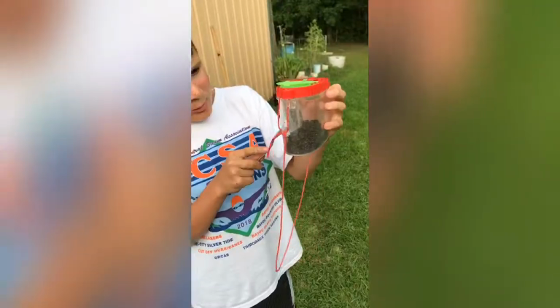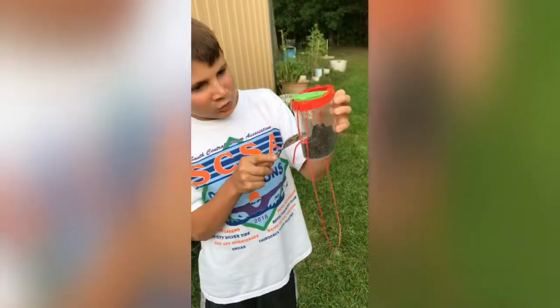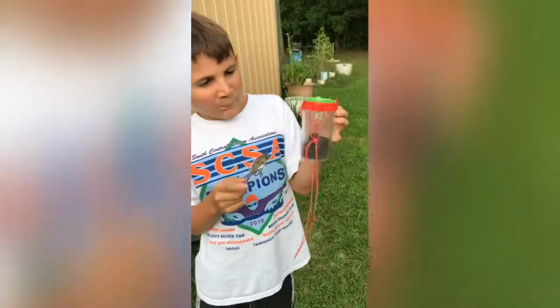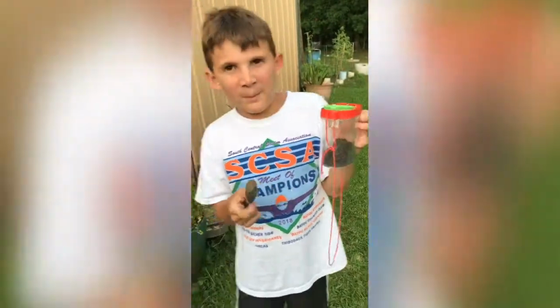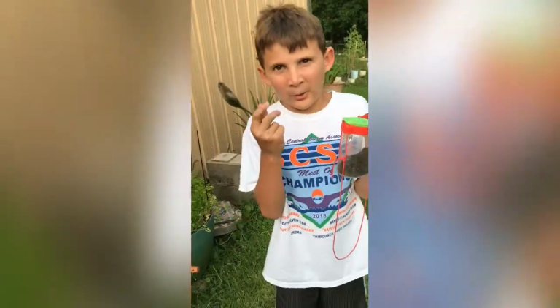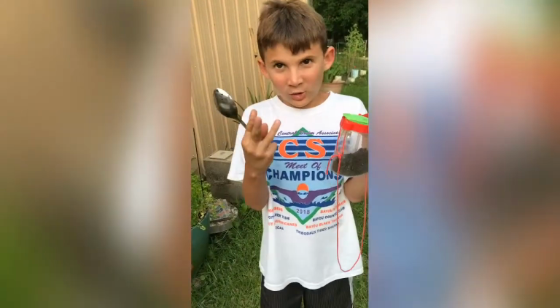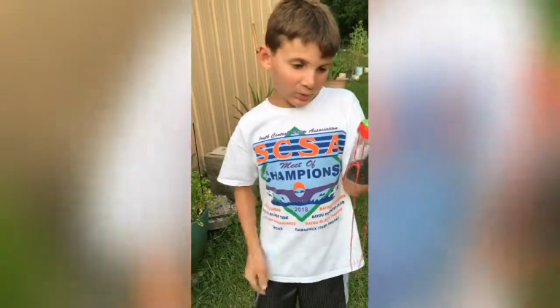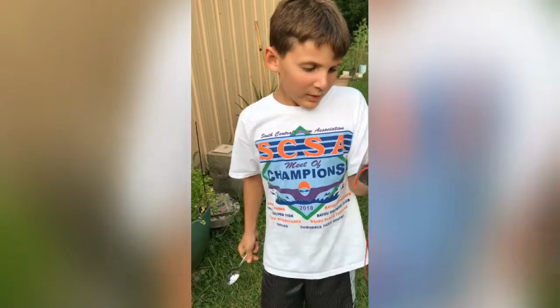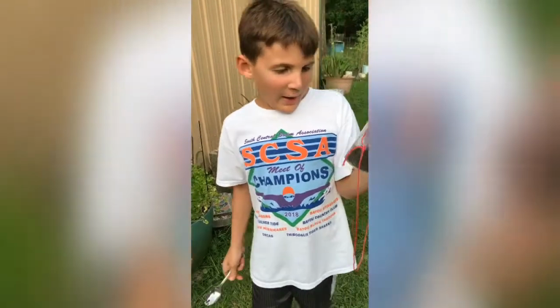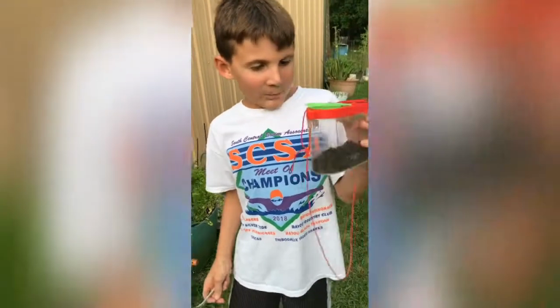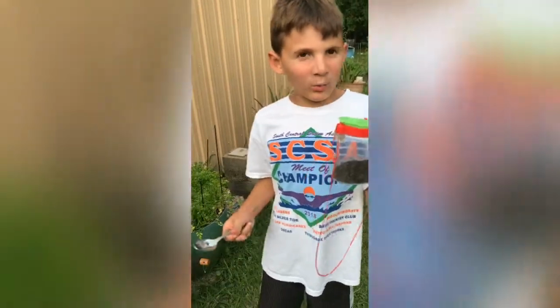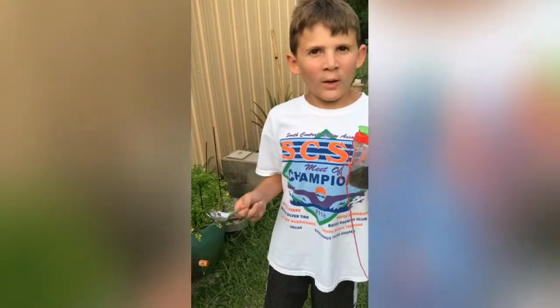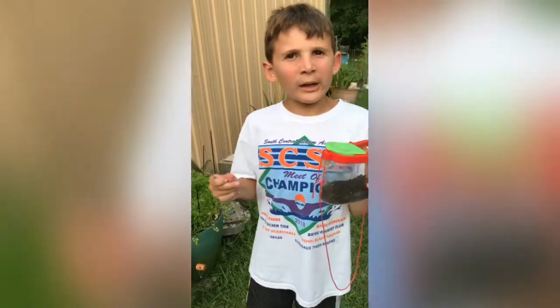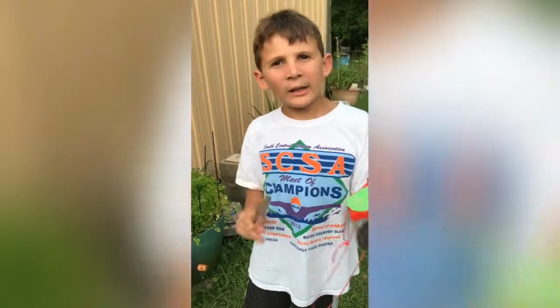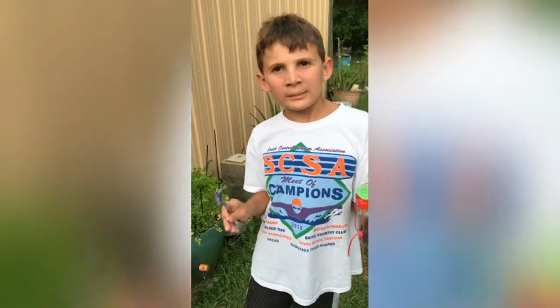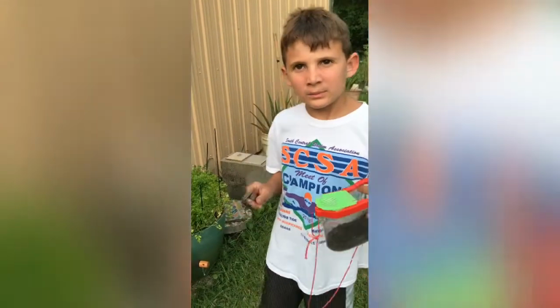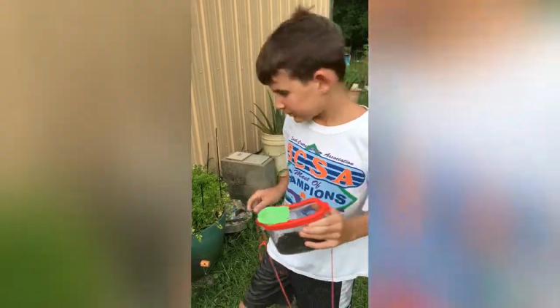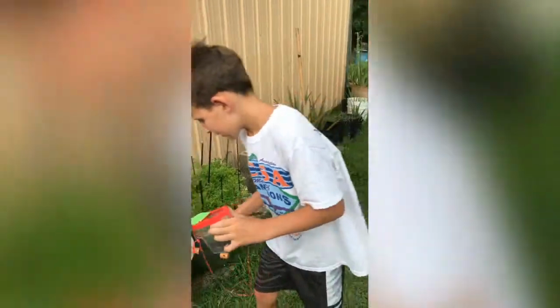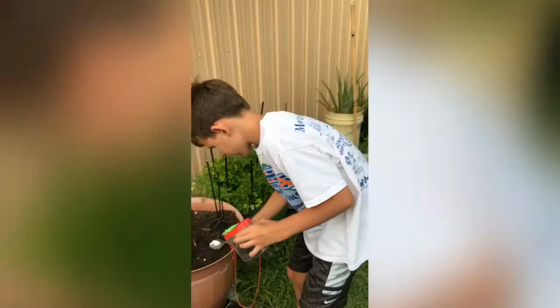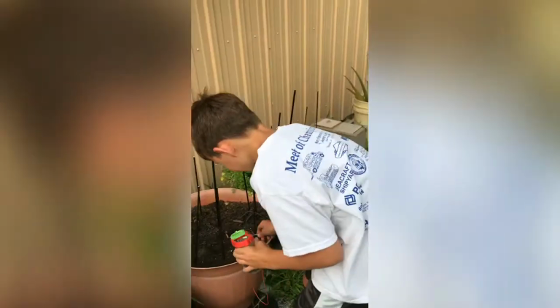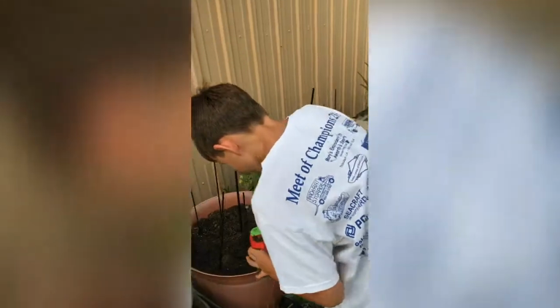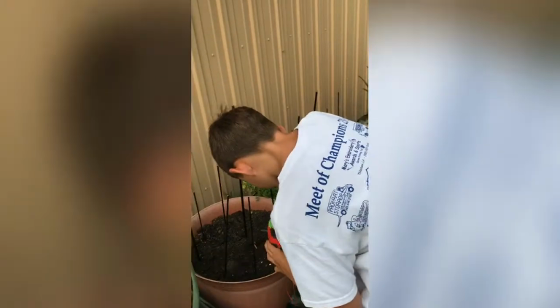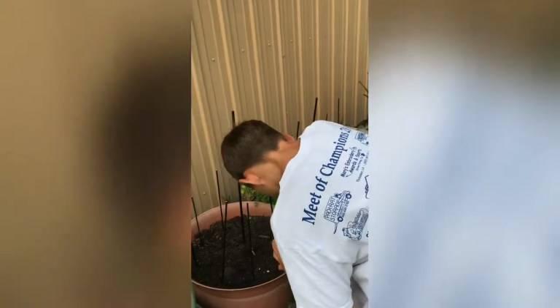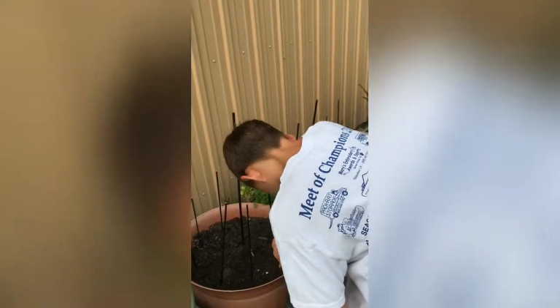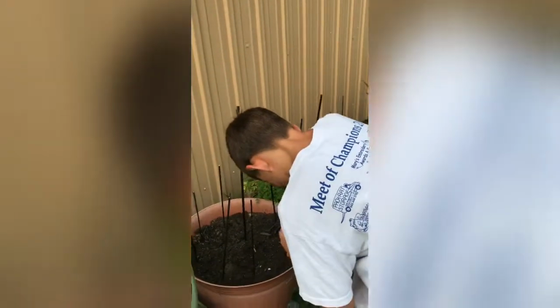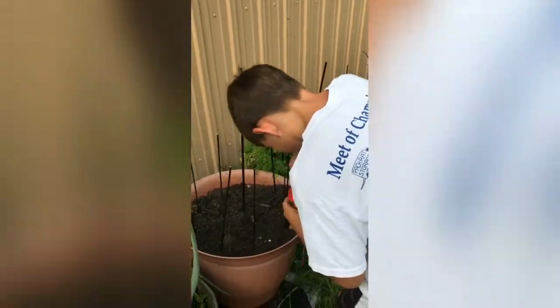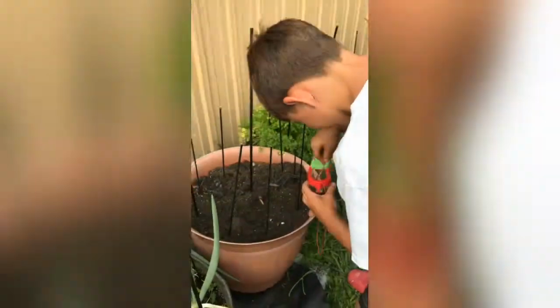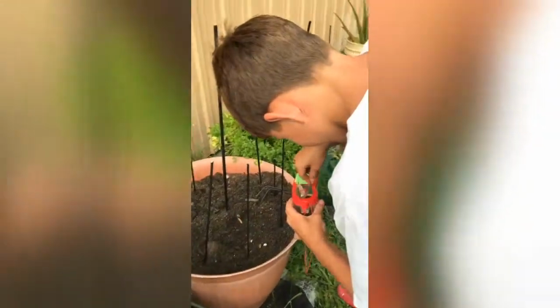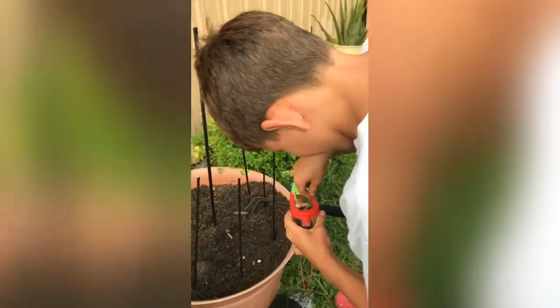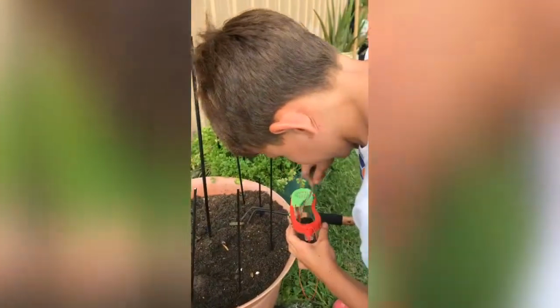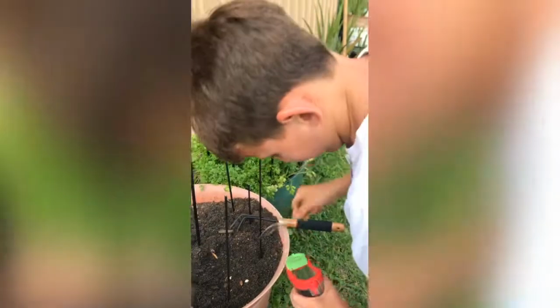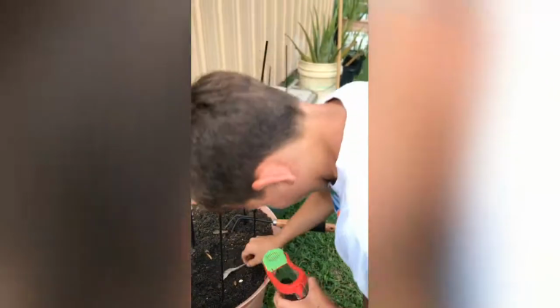This is how much dirt I put in — about a pre-scoop. Now we're going to put the egg in. Let's go get that buddy. Dig a little hole where he can go and hide, but make sure he lays on dirt.